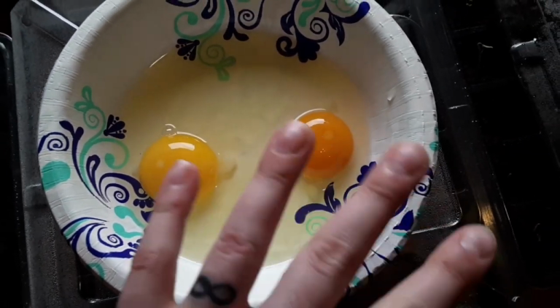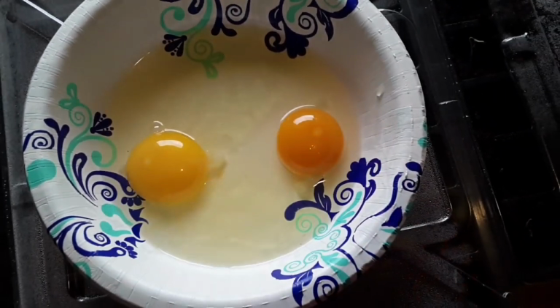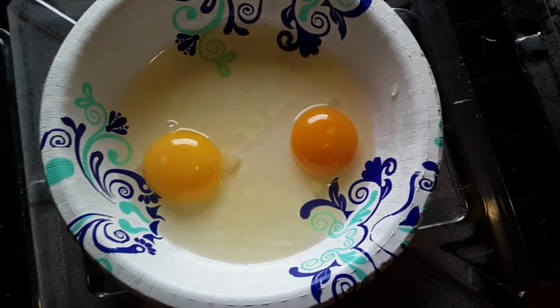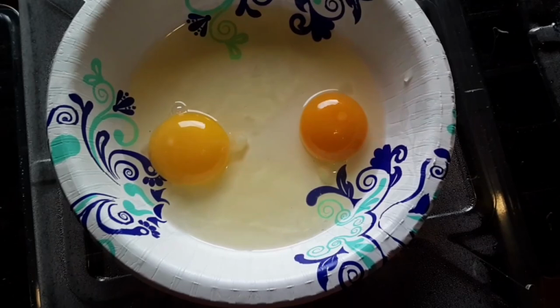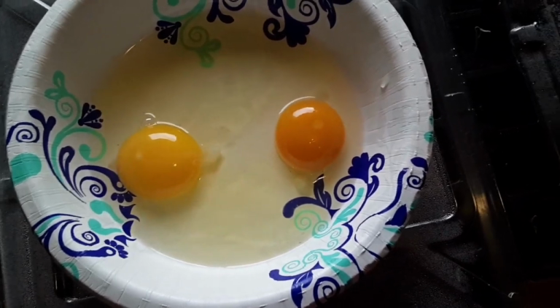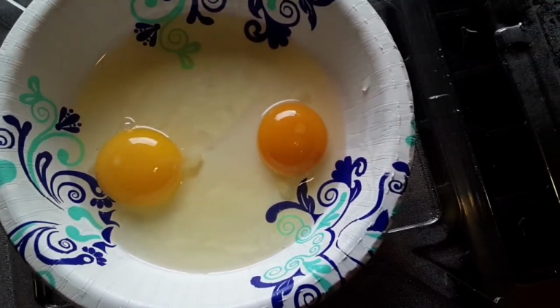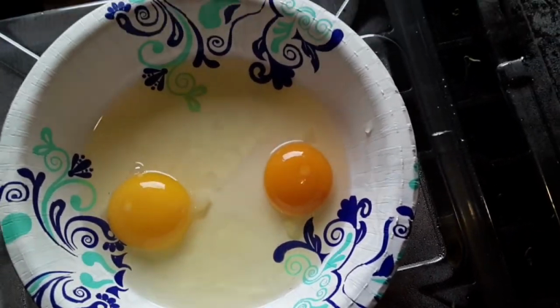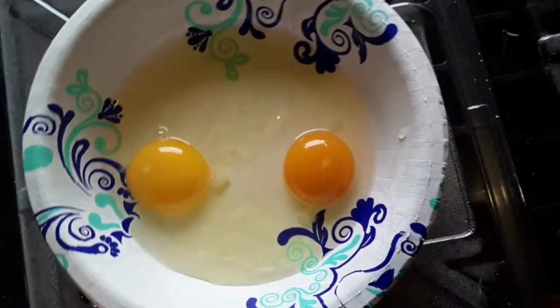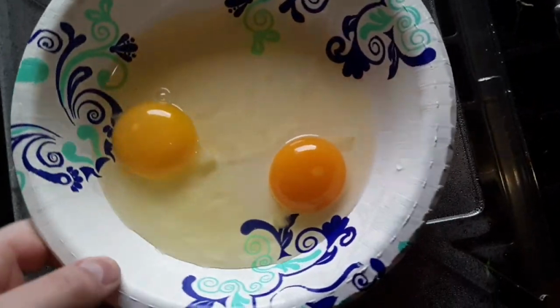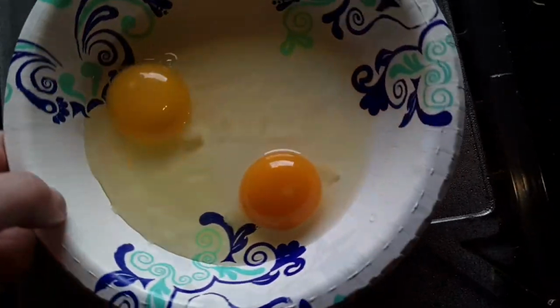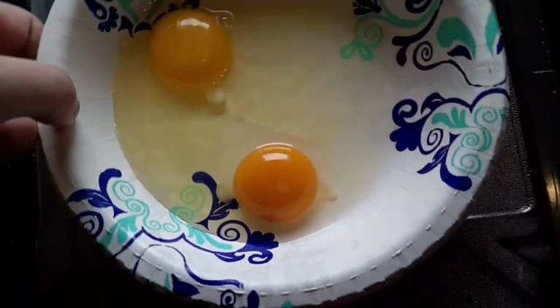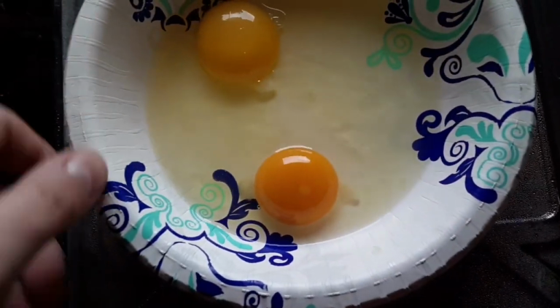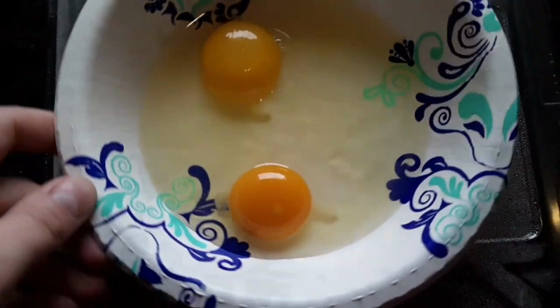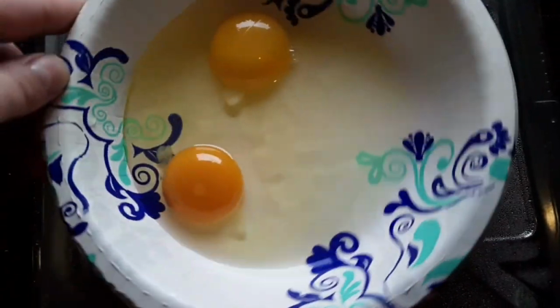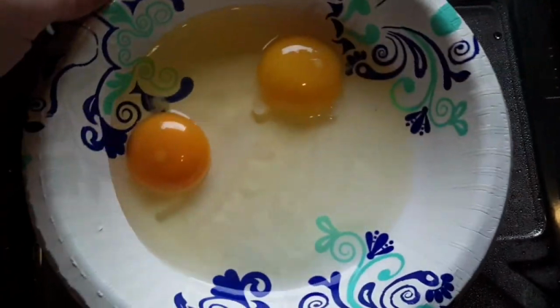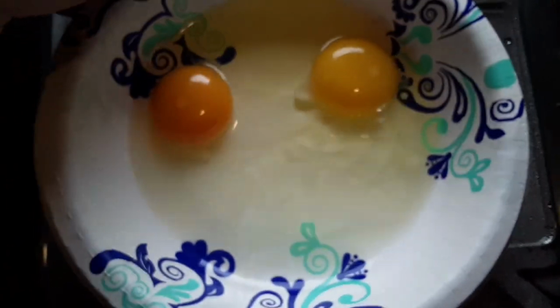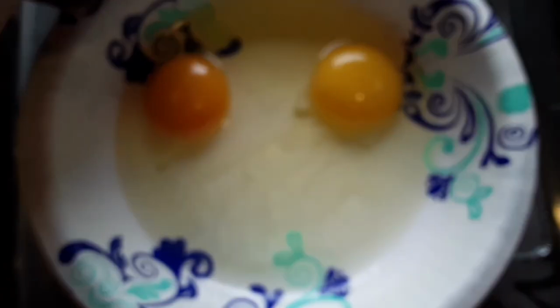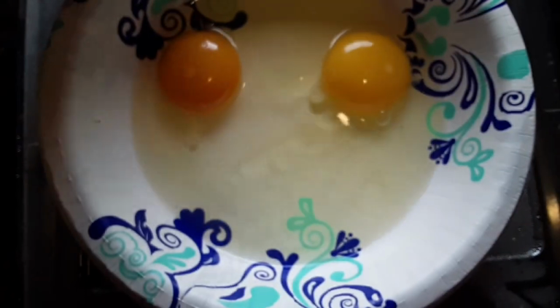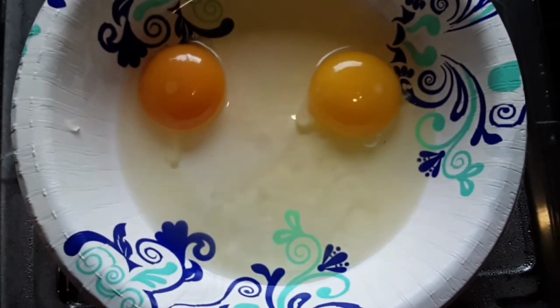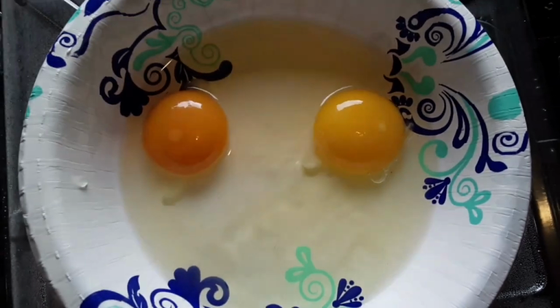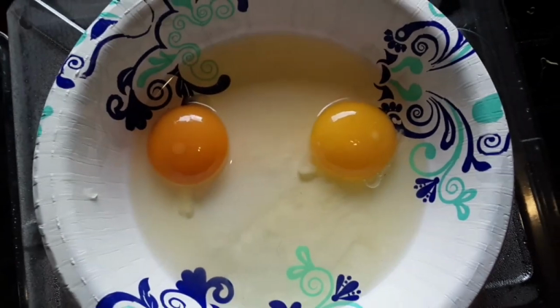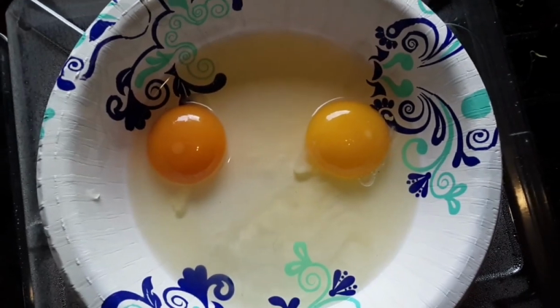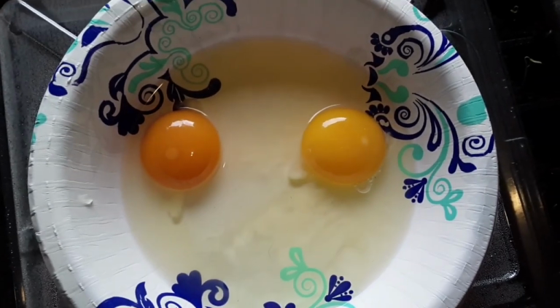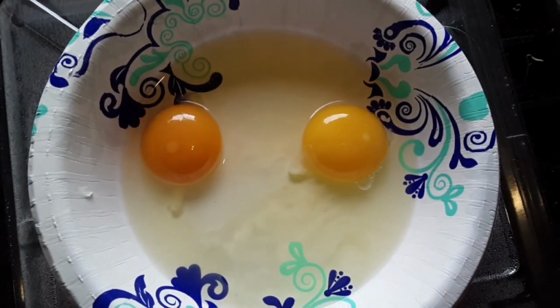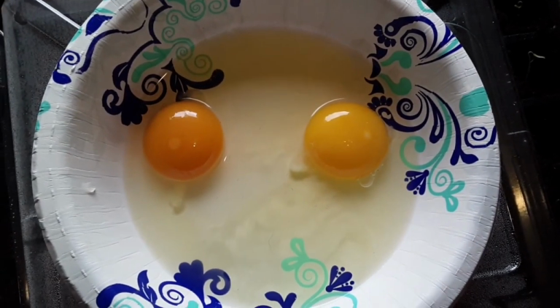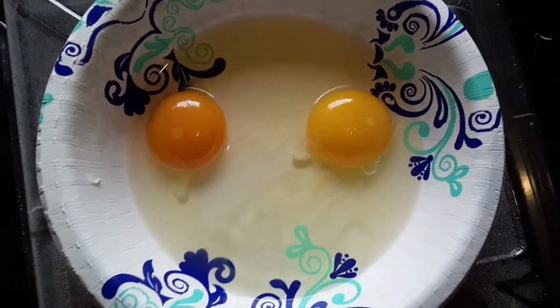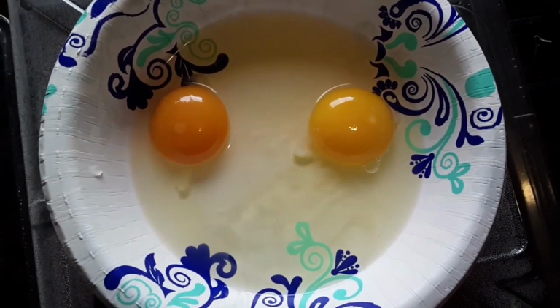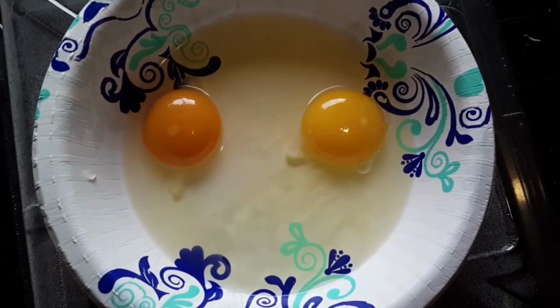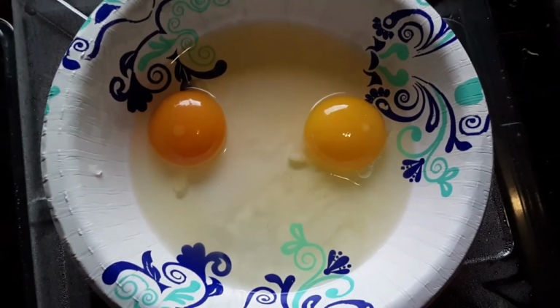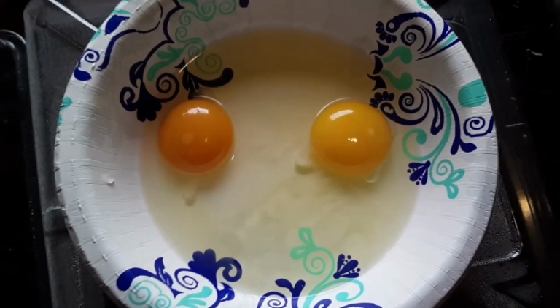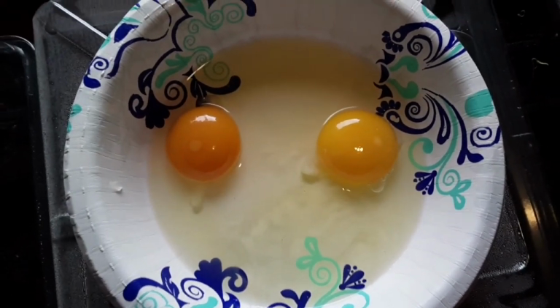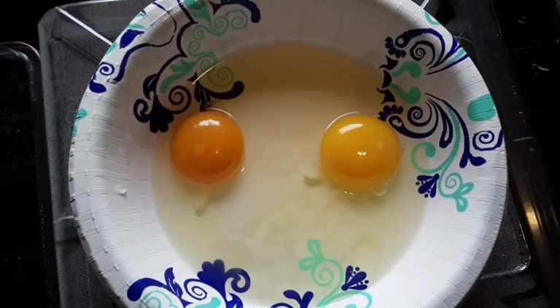Anyway, just a little trick for you guys to figure out if your eggs are ready for hatching and to make sure they're actually fertile and ready to go. We're gonna get the incubator out tonight, clean it up, and hopefully get started hatching out some more chickens. Thanks guys, bye!